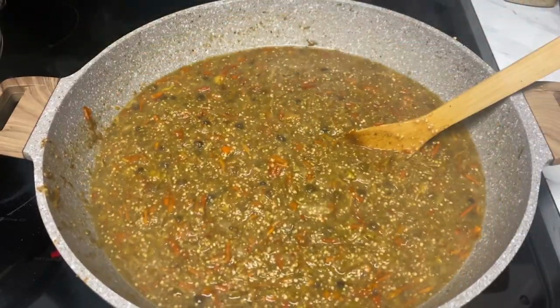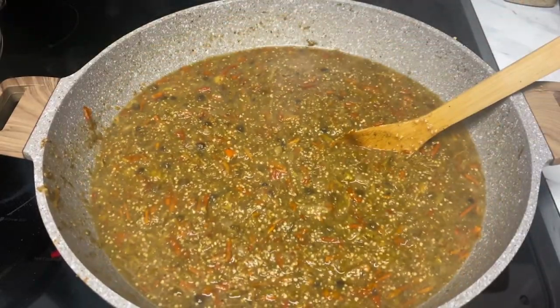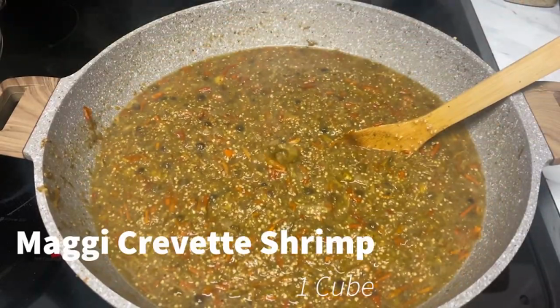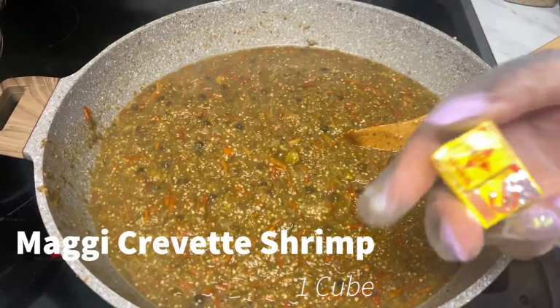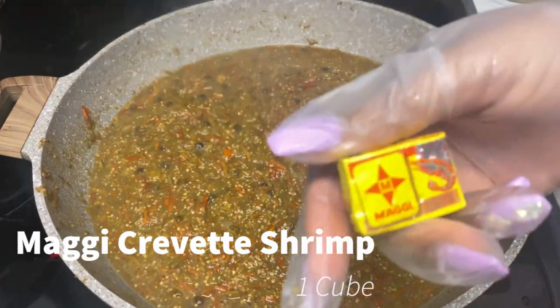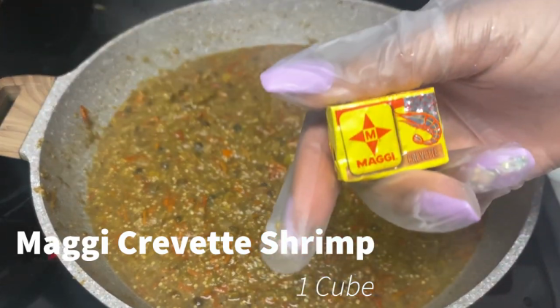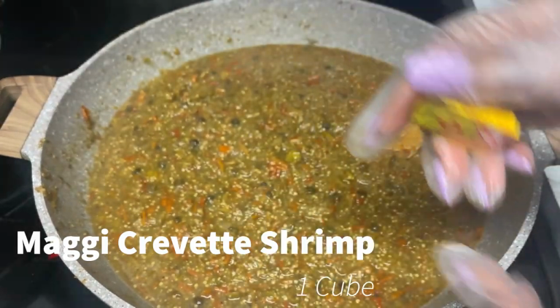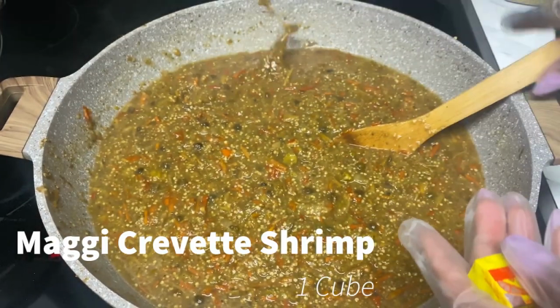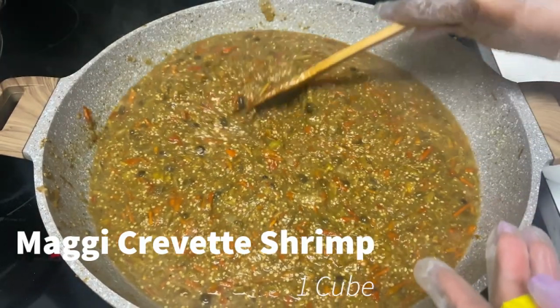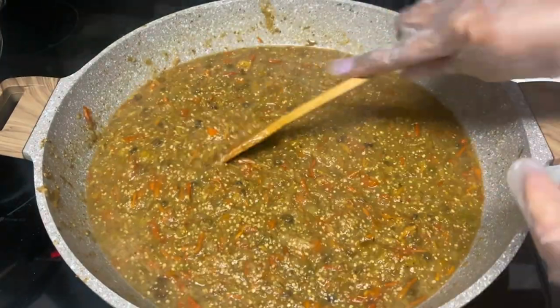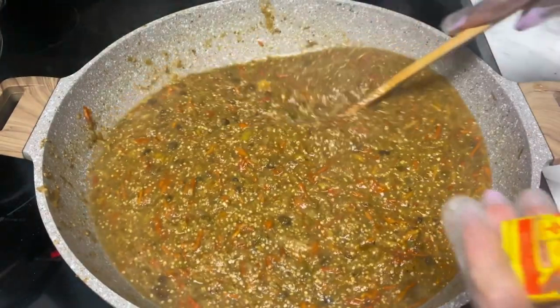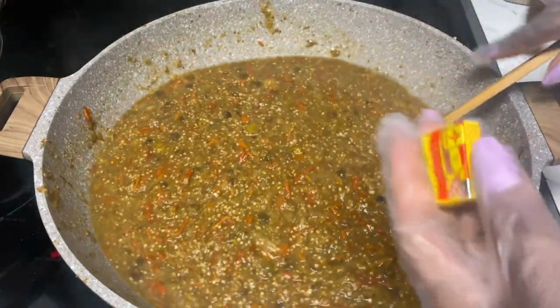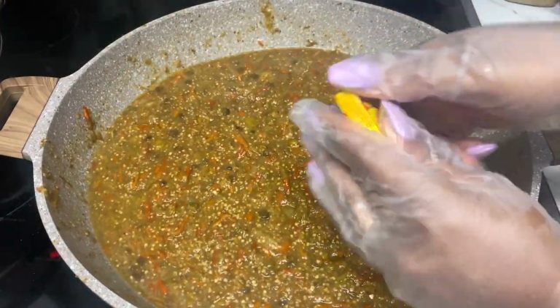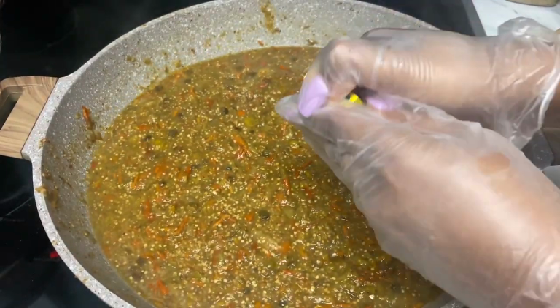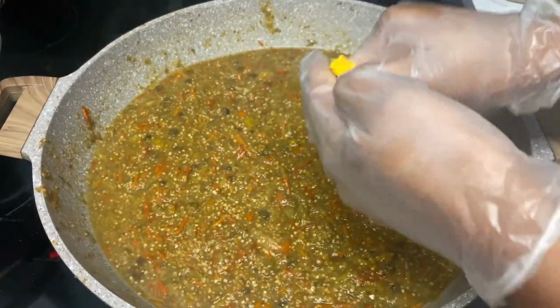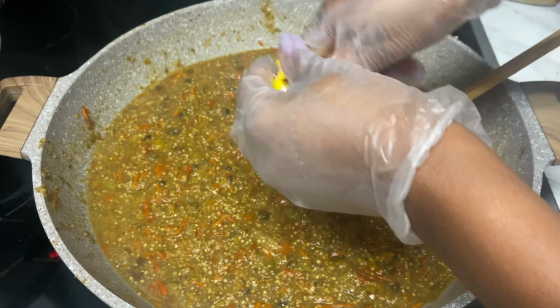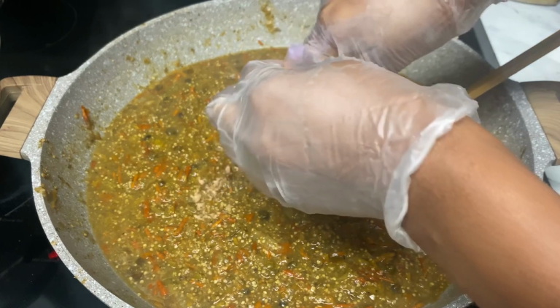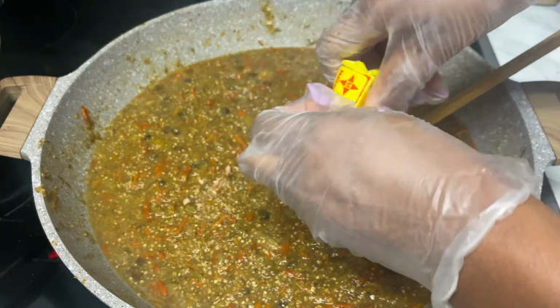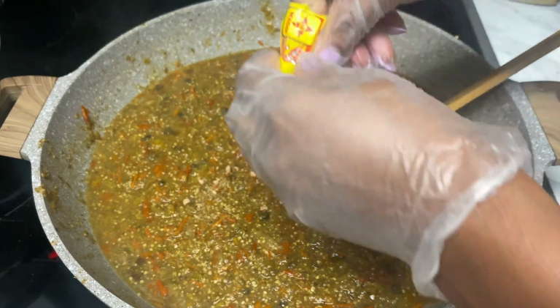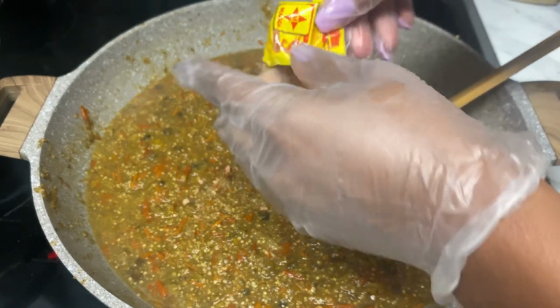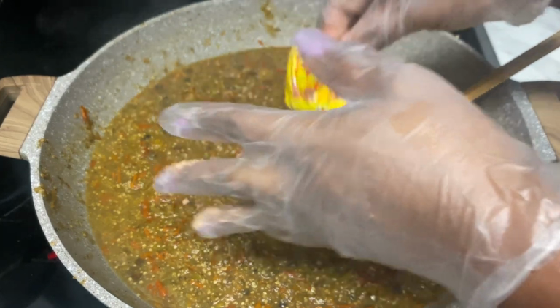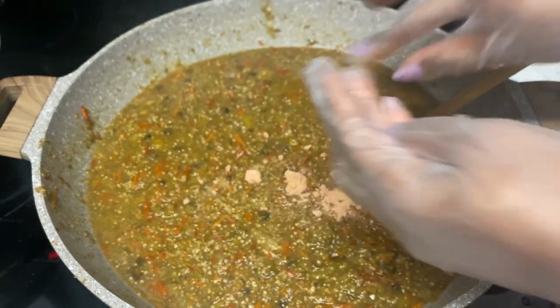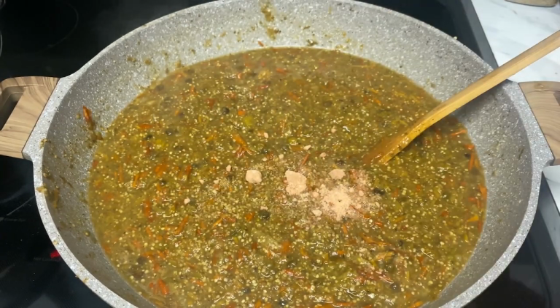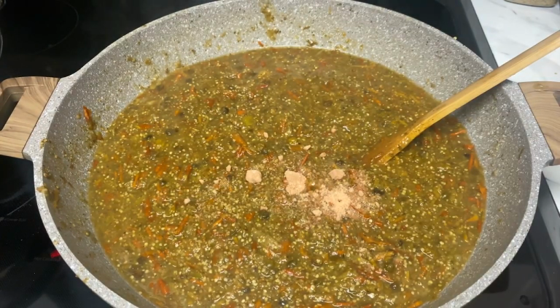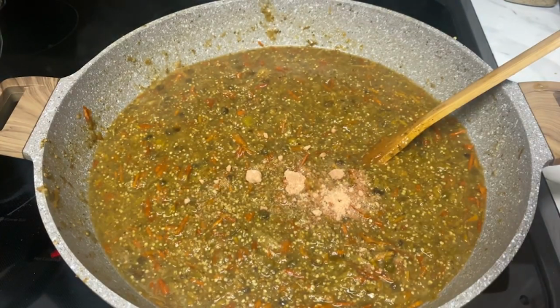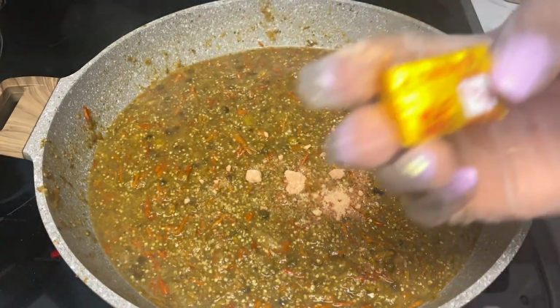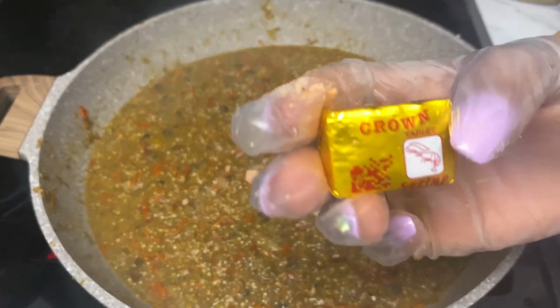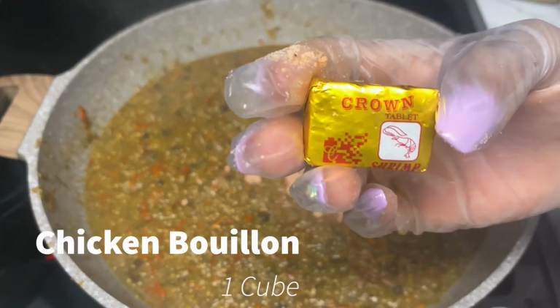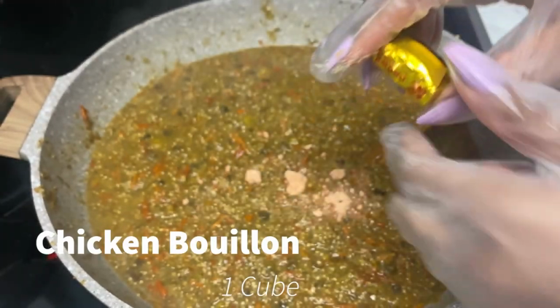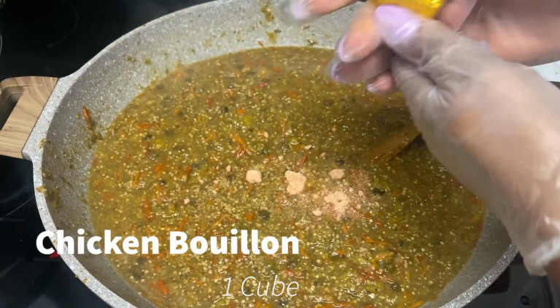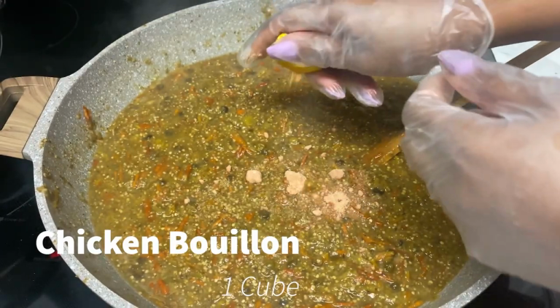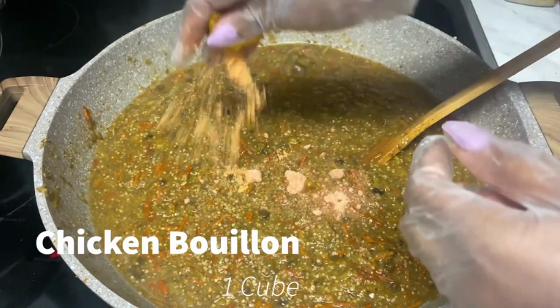Now I will go ahead and add in some seasoning at this time. Remember, I also added in some seasoning when I was boiling it earlier, so I will just go ahead now and add in the rest of the seasoning.